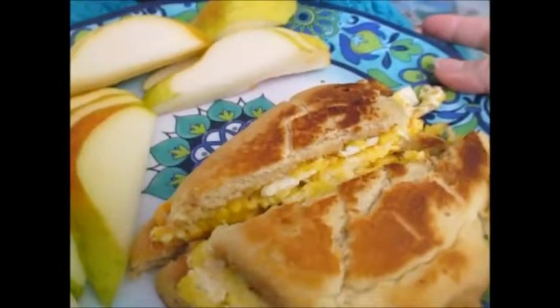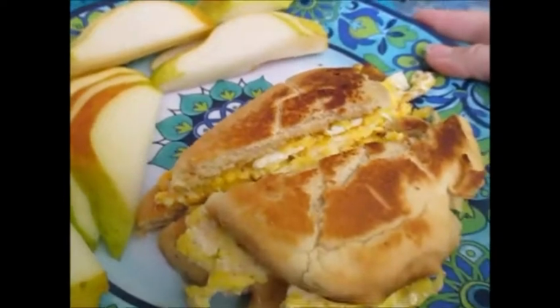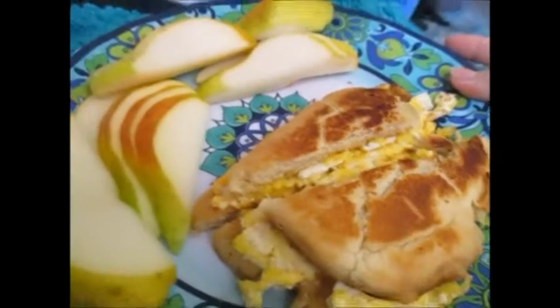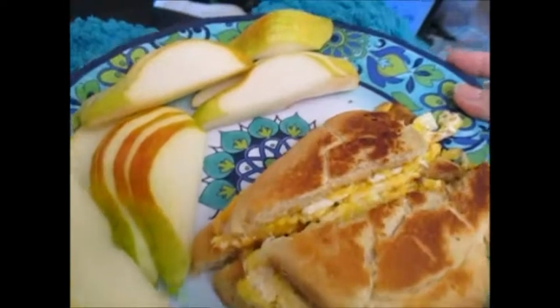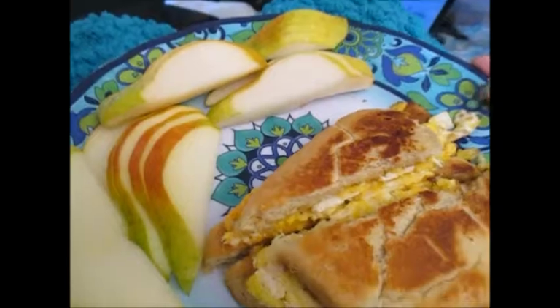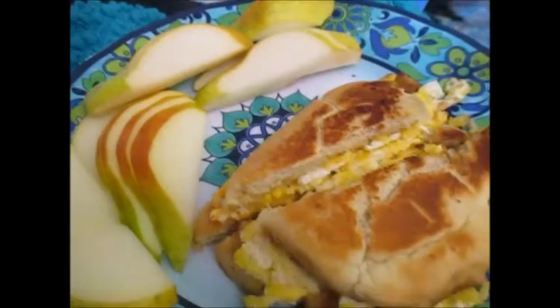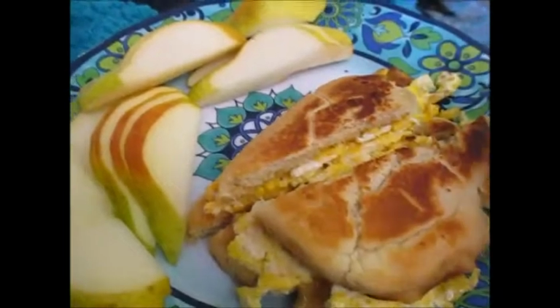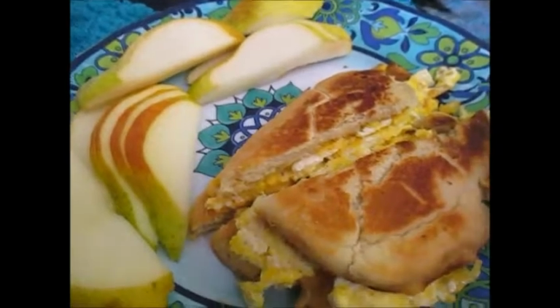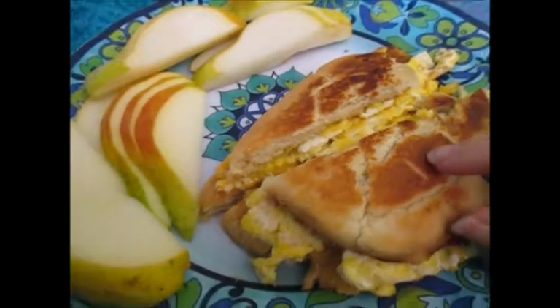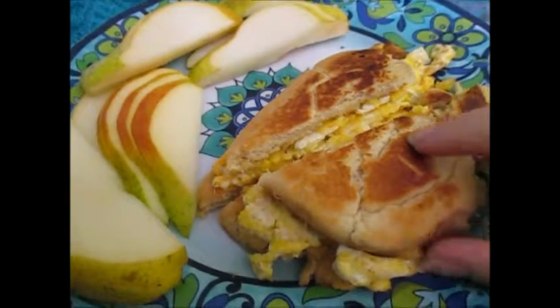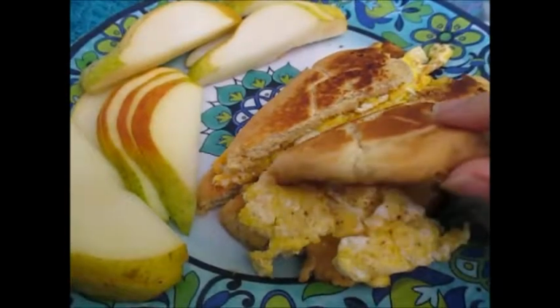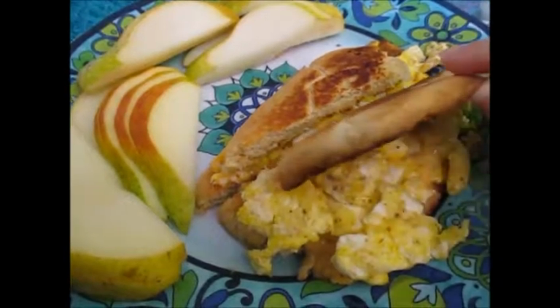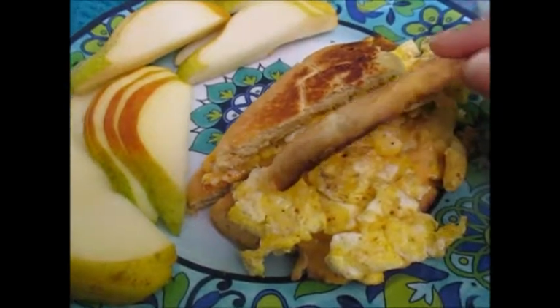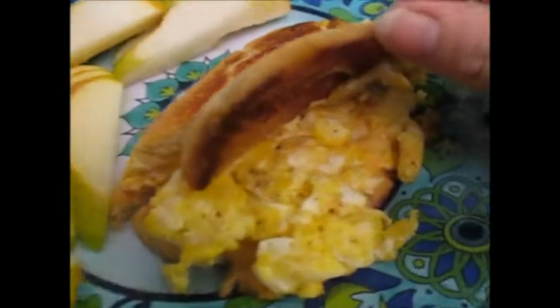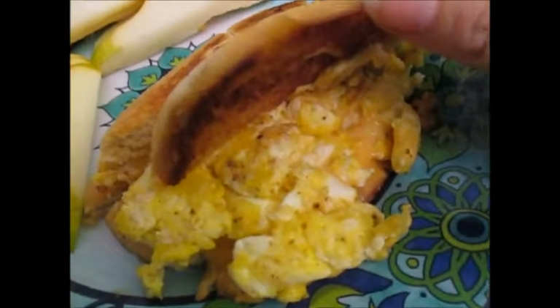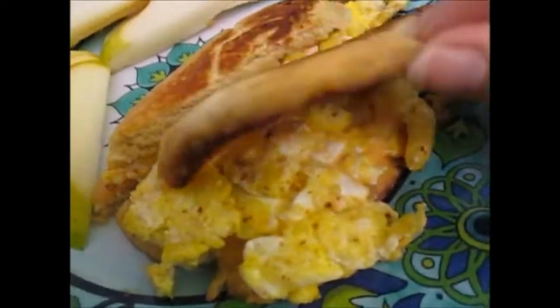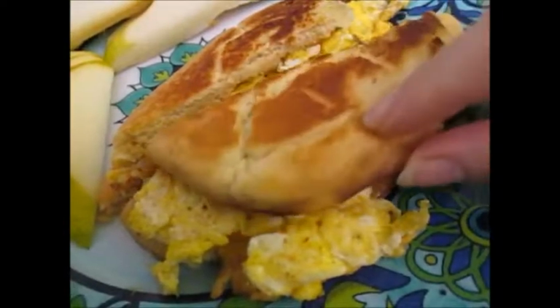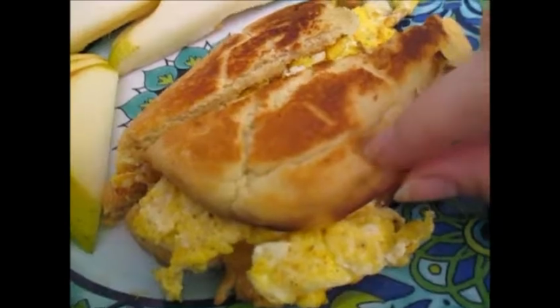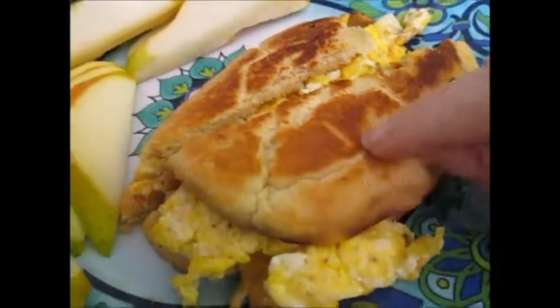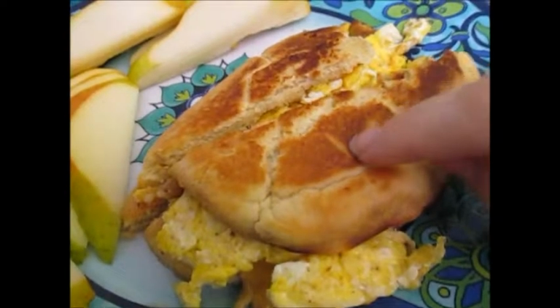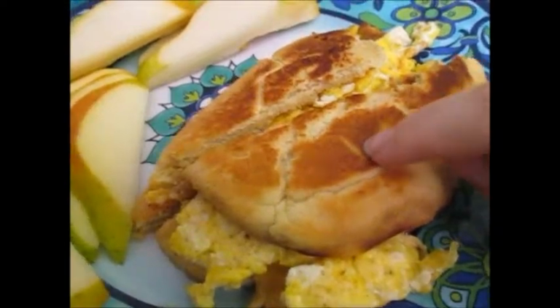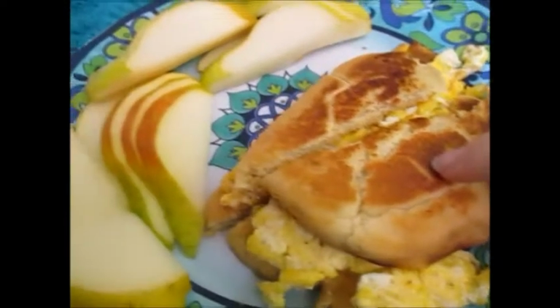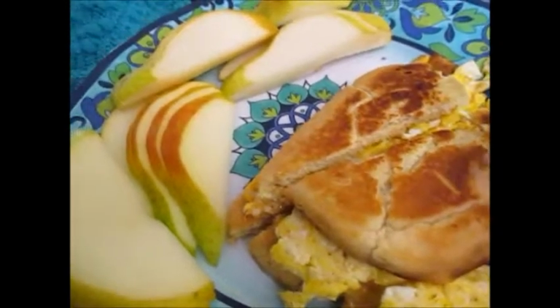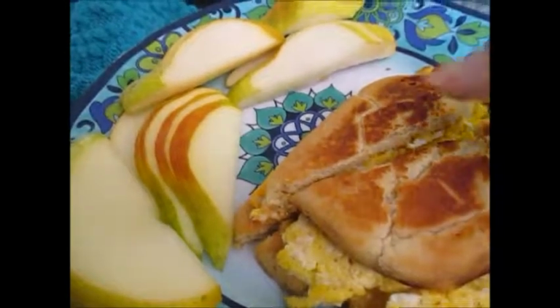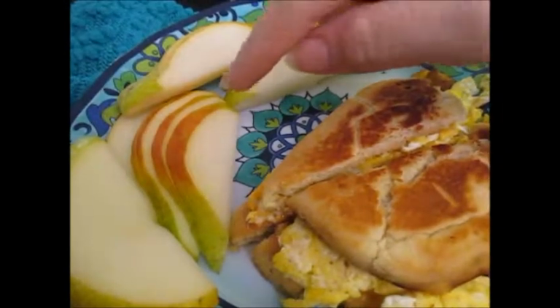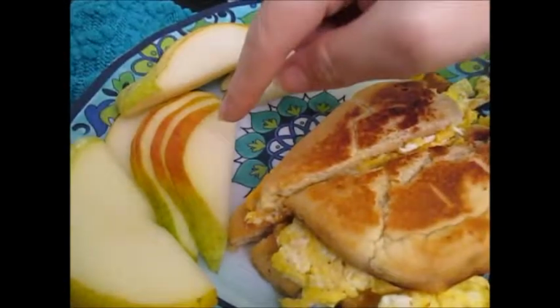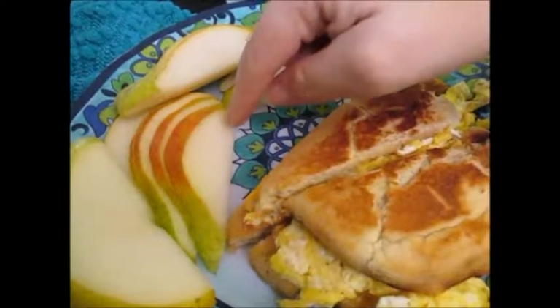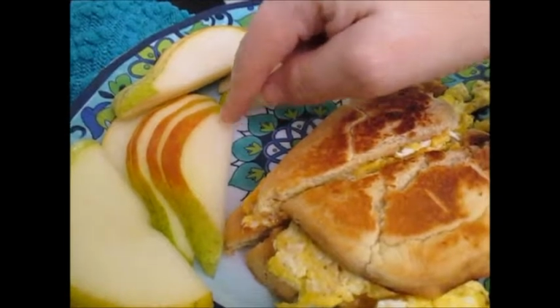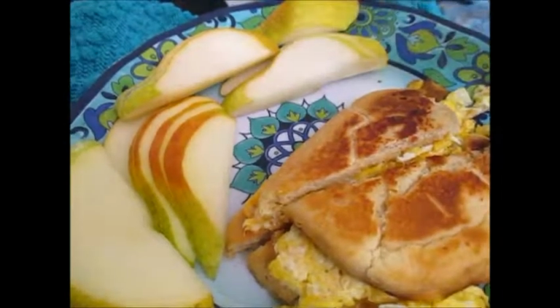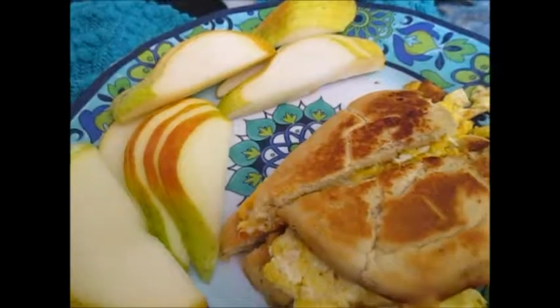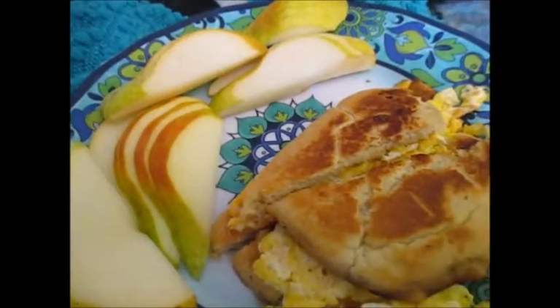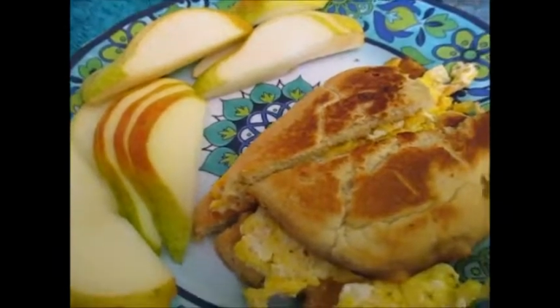Amber just made me breakfast. I'm sitting on the couch and I think this is eggs with some cheese on toasted Amber bread, and I got pears. That's delicious.